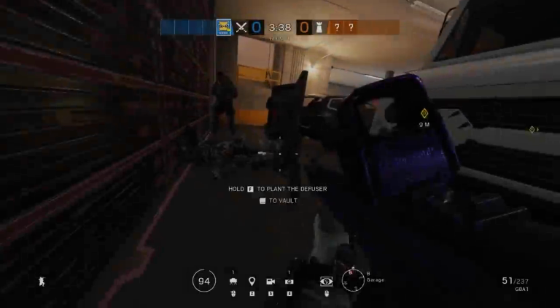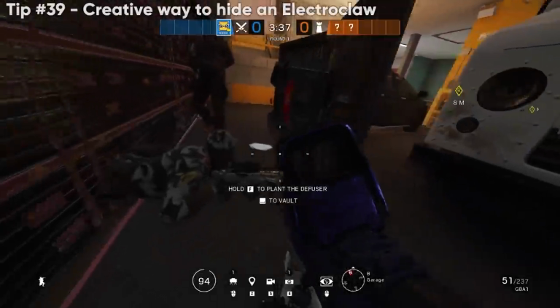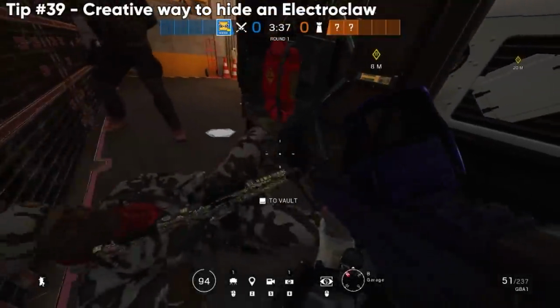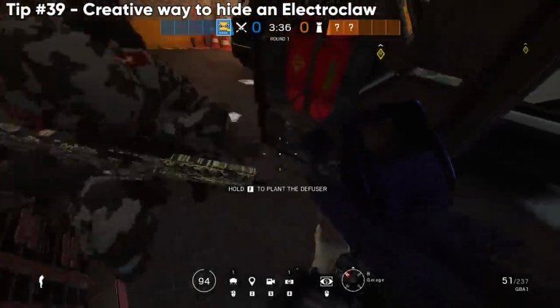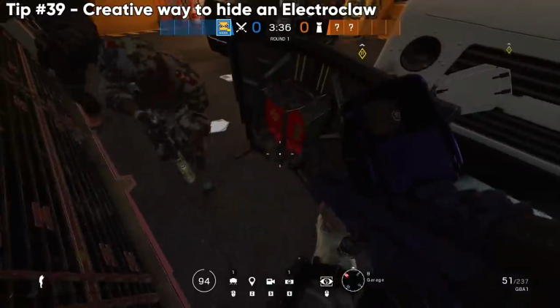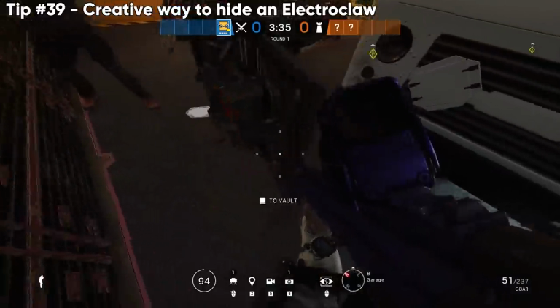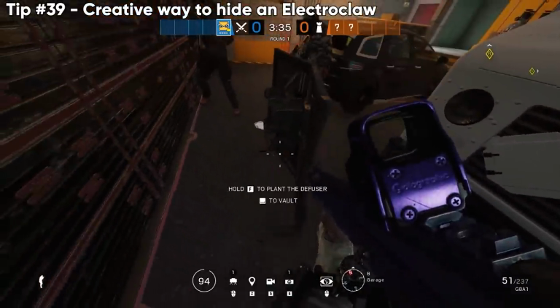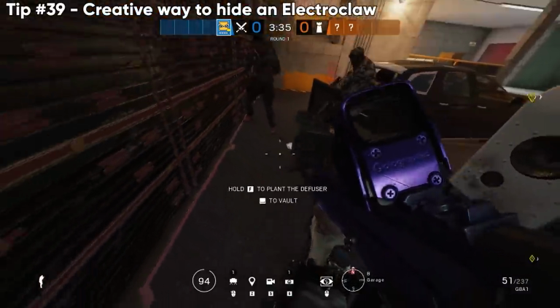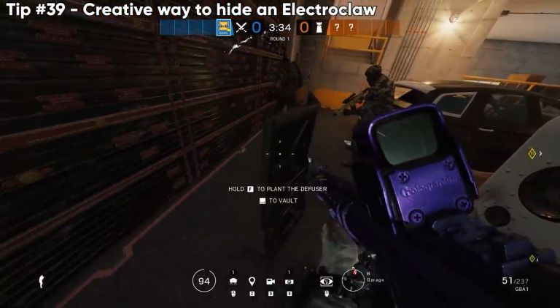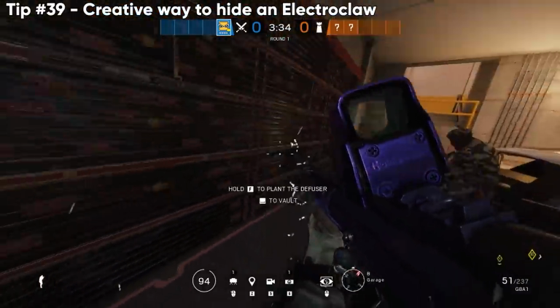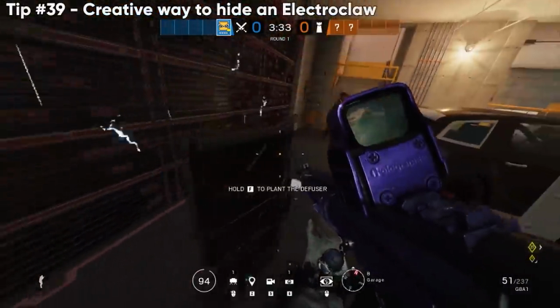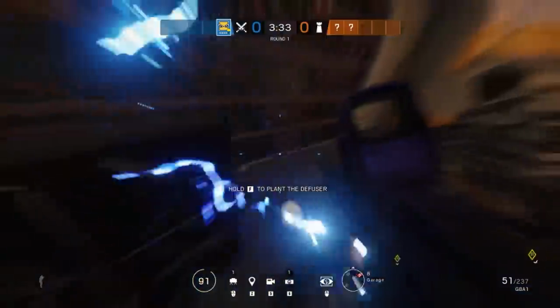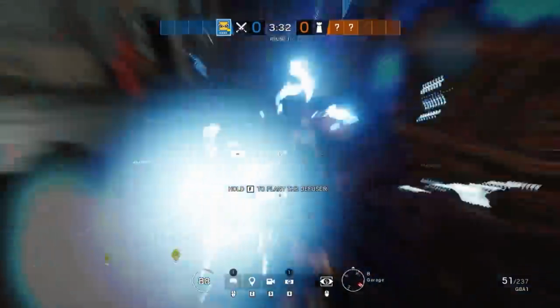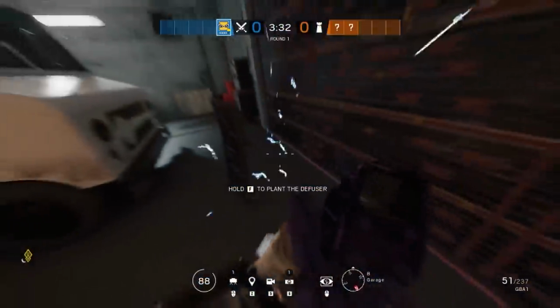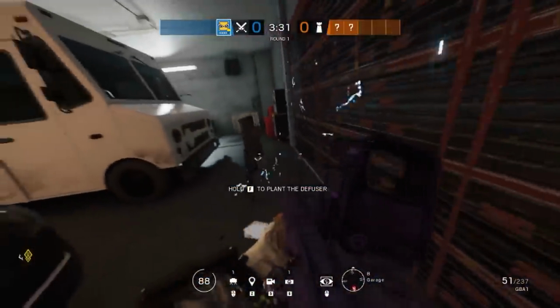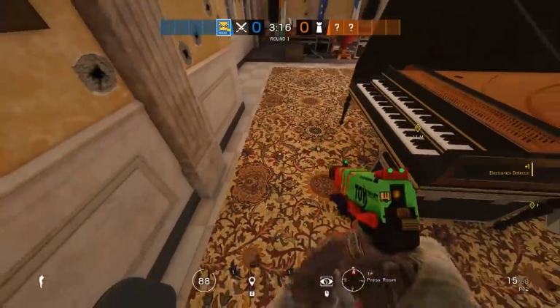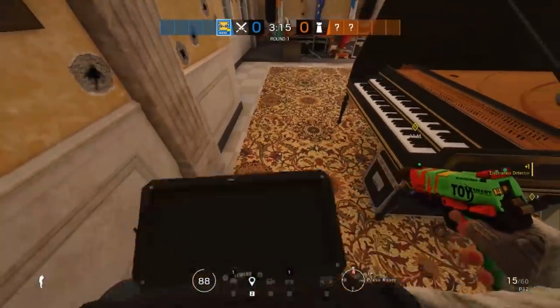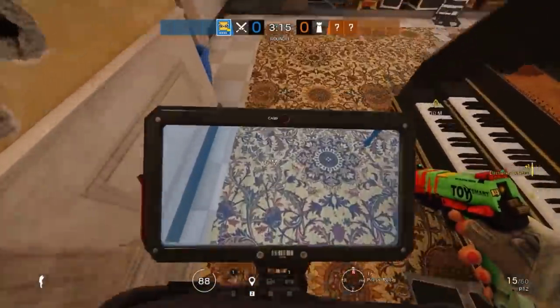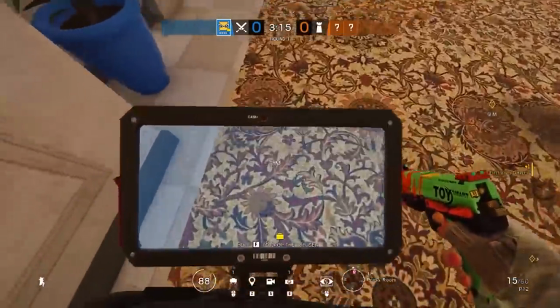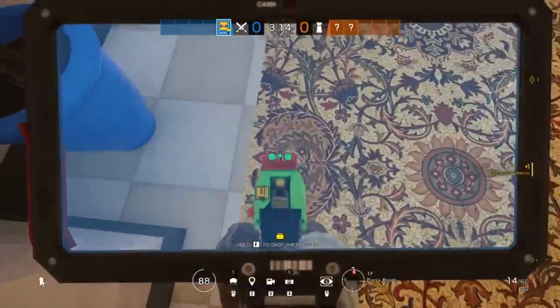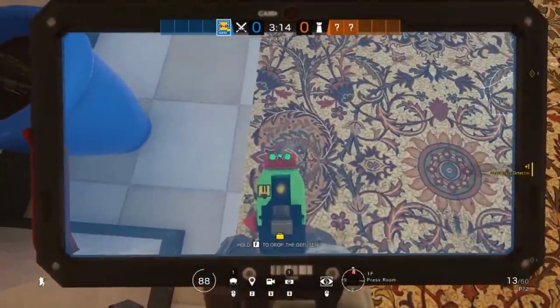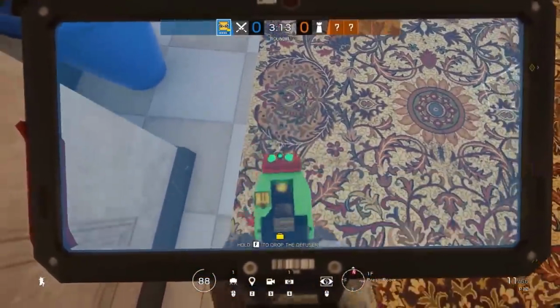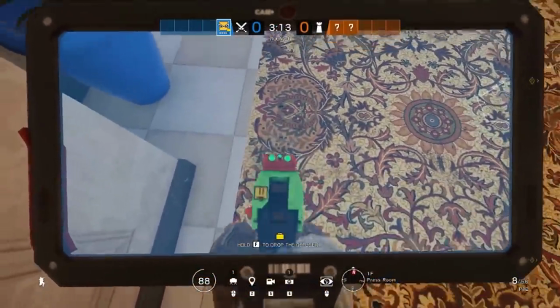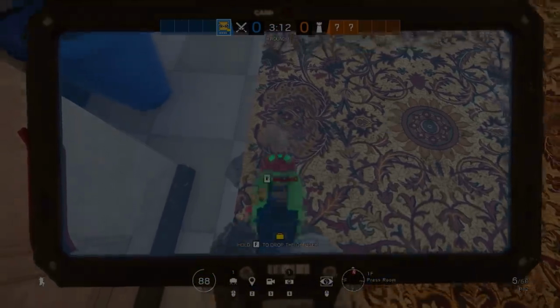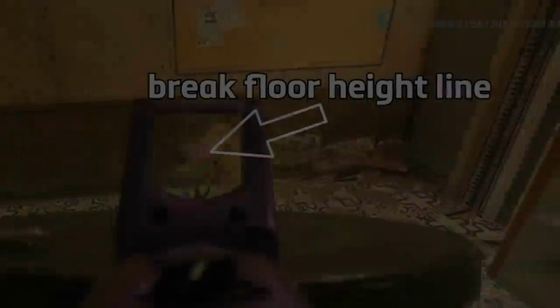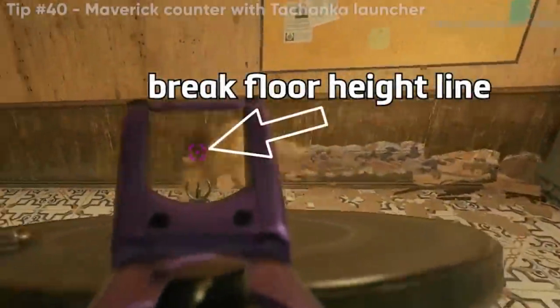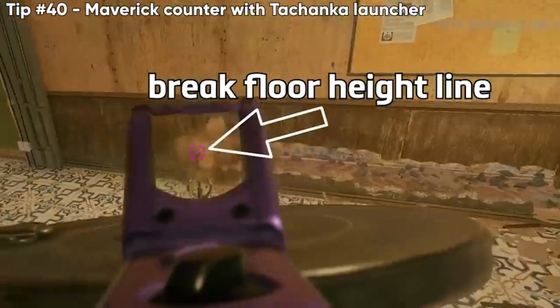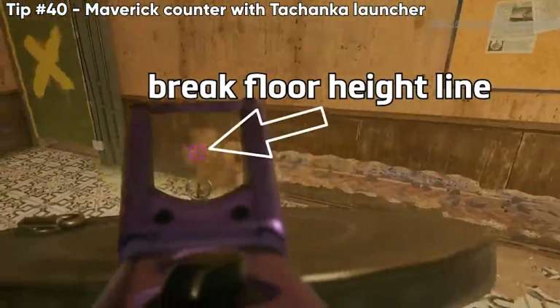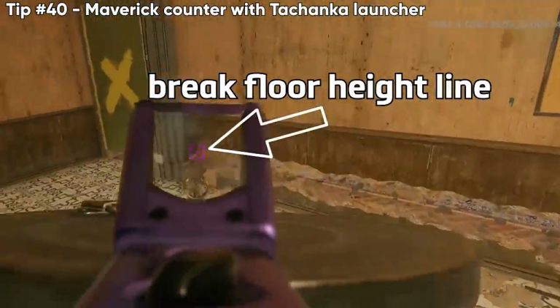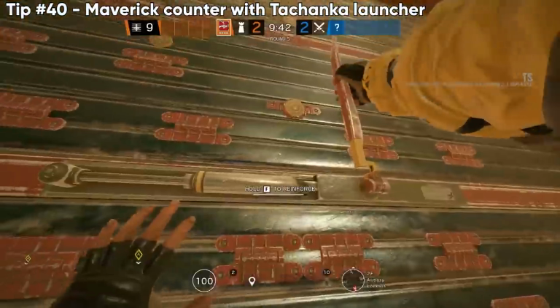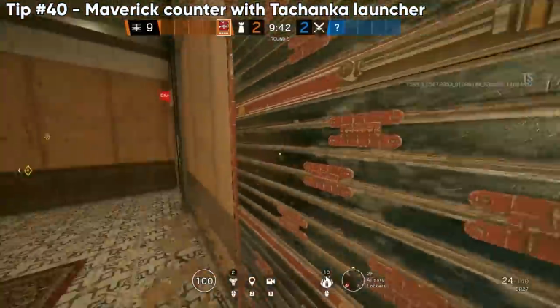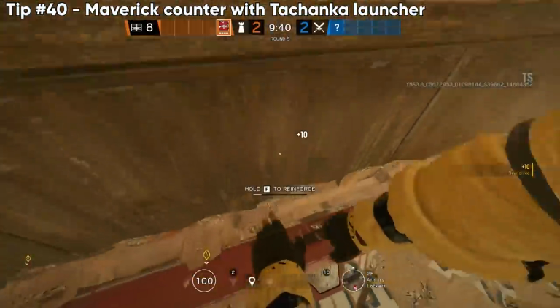Another way to protect a Cade Electroclaw and electrify a ton of stuff simultaneously is placing it underneath a Goyo shield — it'll electrify the shield plus anything else it touches. Going back, we're going to counter Maverick again, this time with Tachanka — shout out to GetFlanked who discovered this one first.